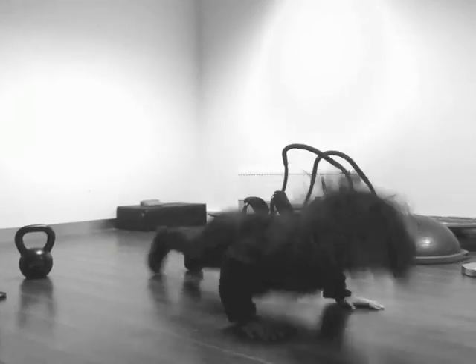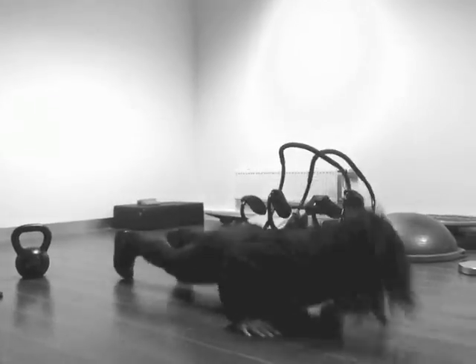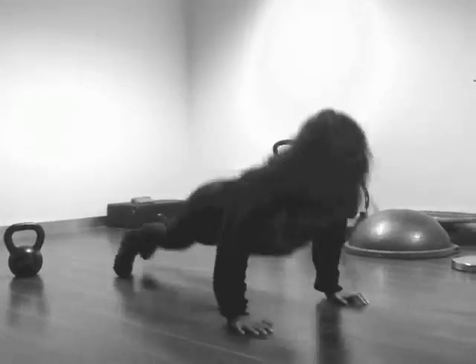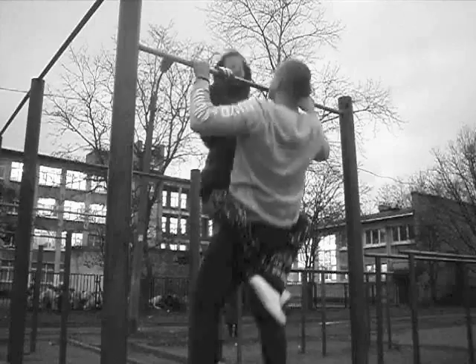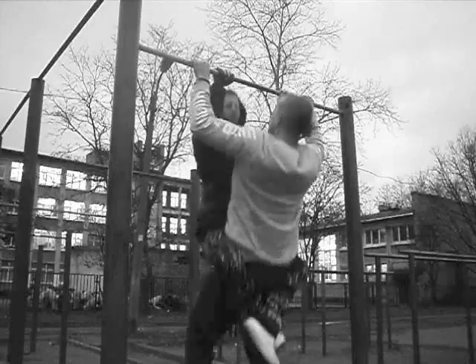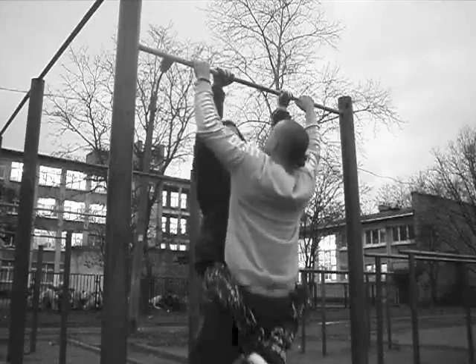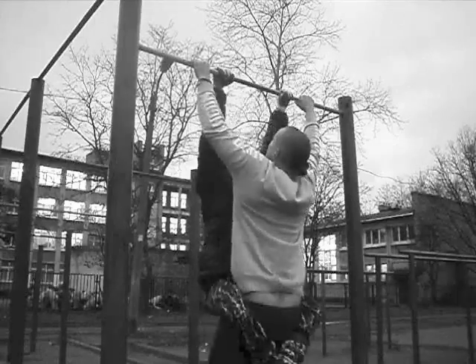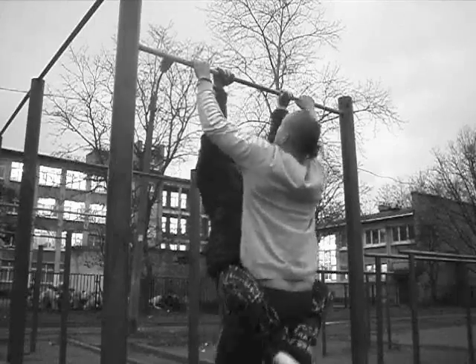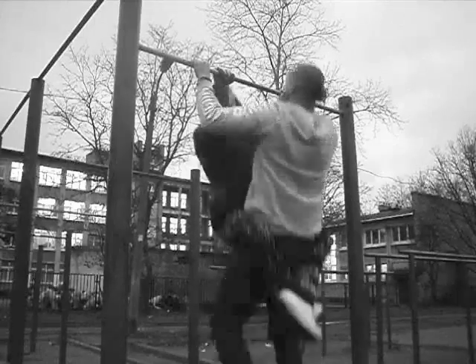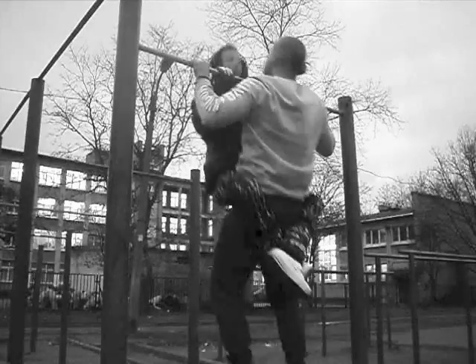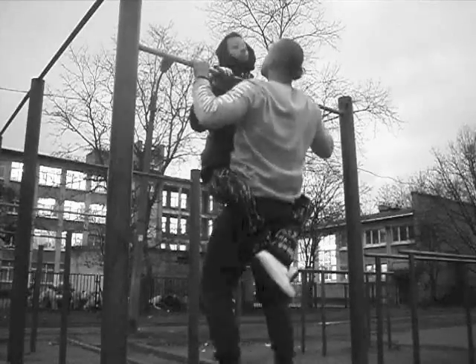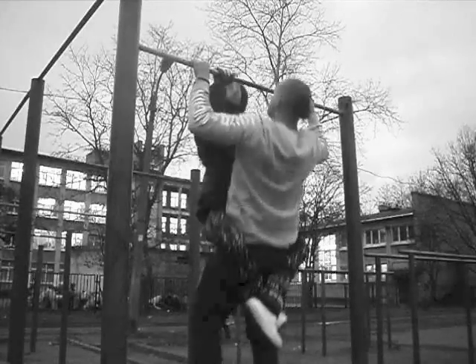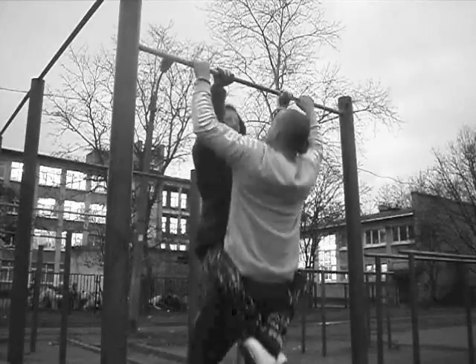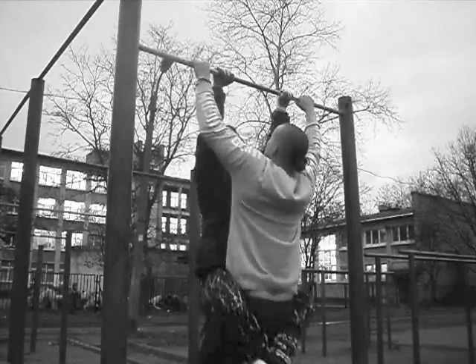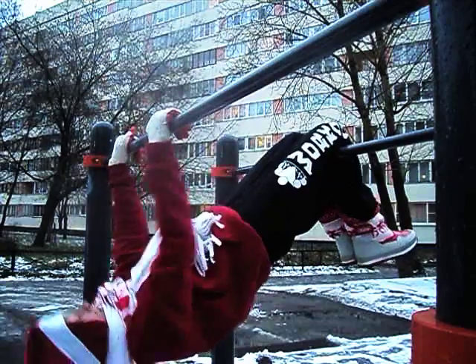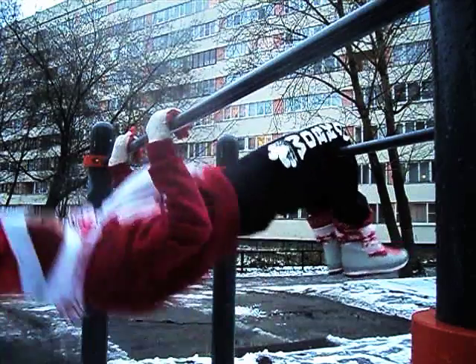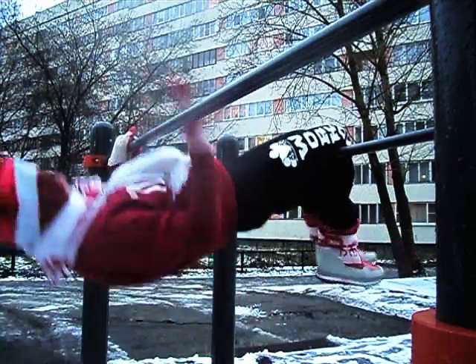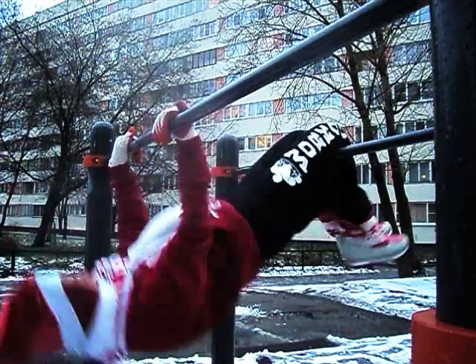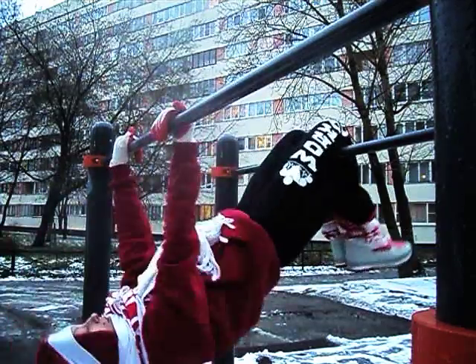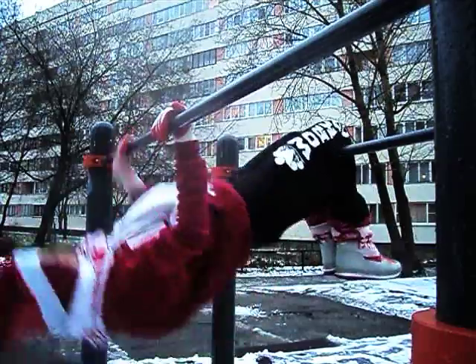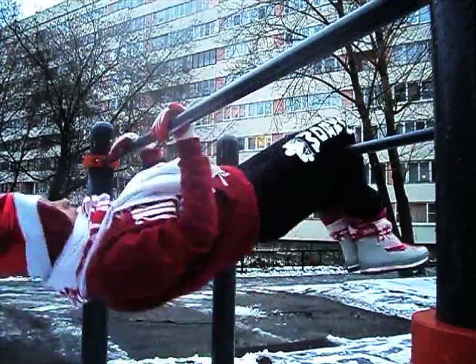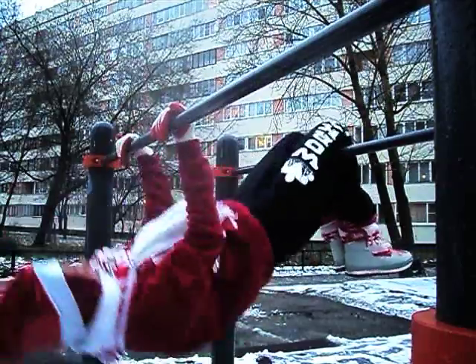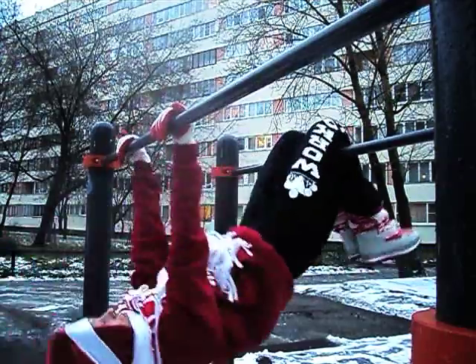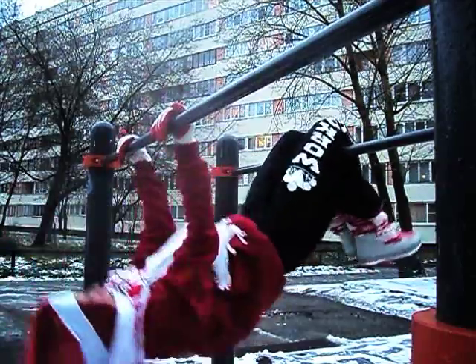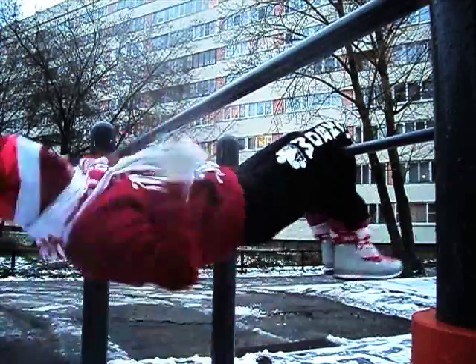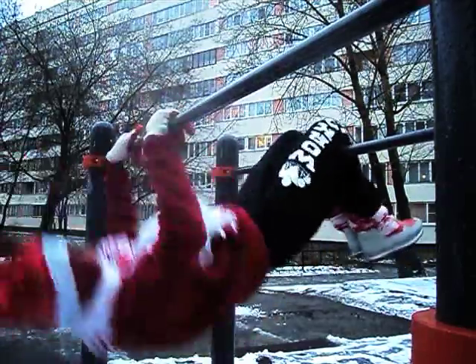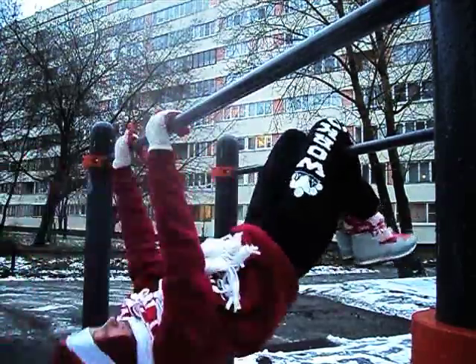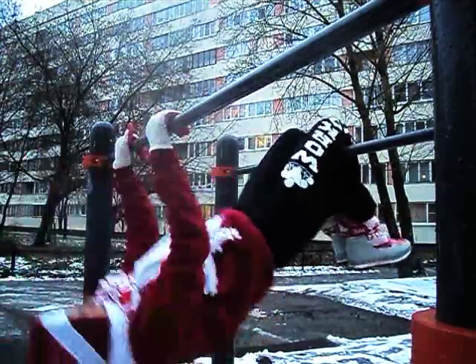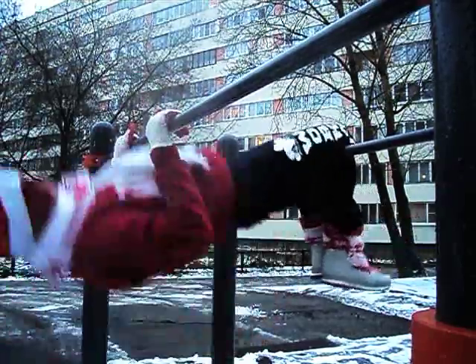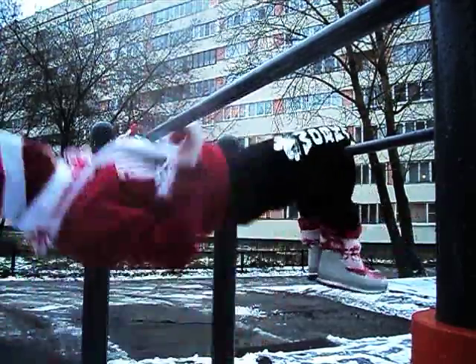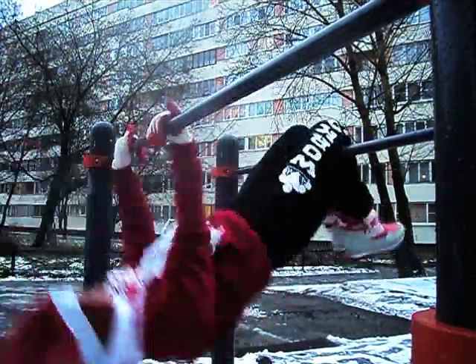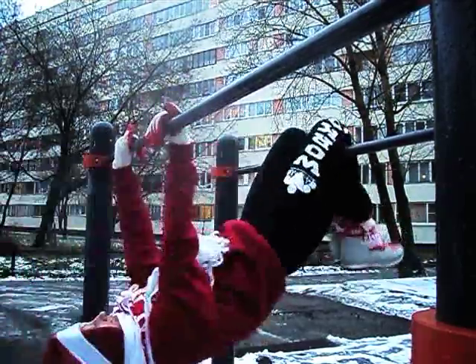You should change grip in the upper point of a pull-up. First turn one hand to your face, then another and then both hands back.